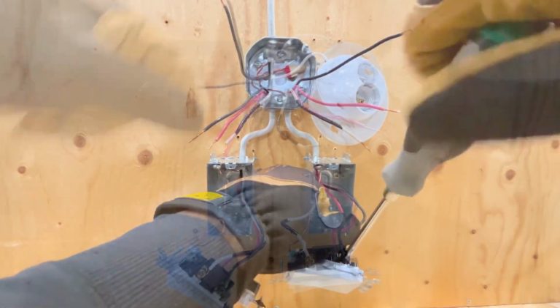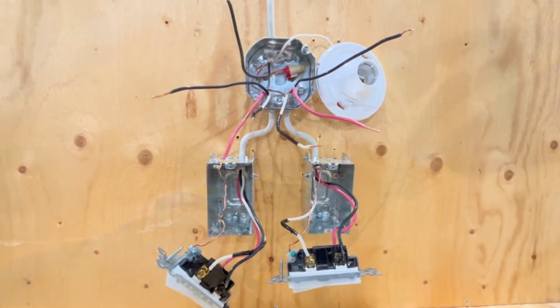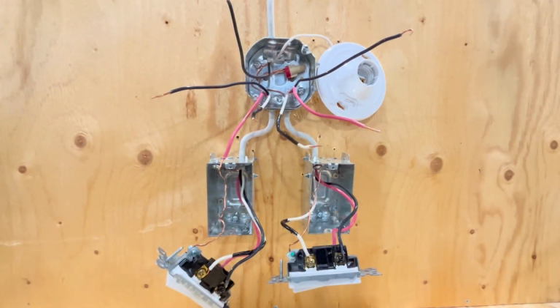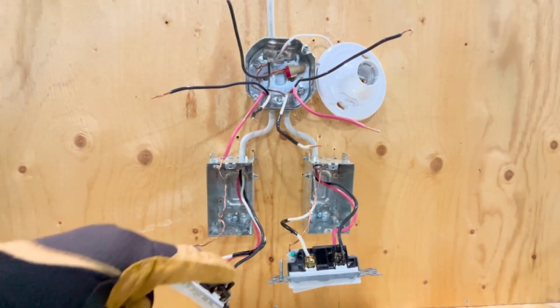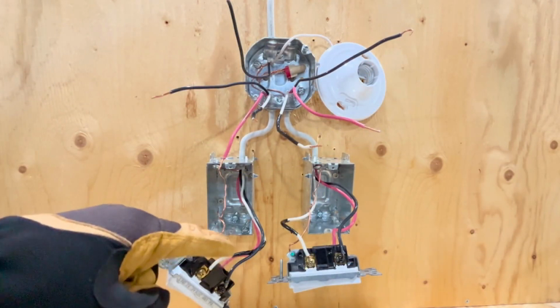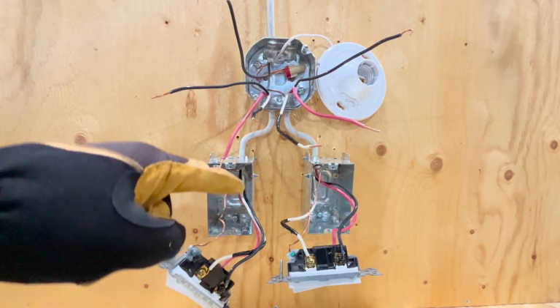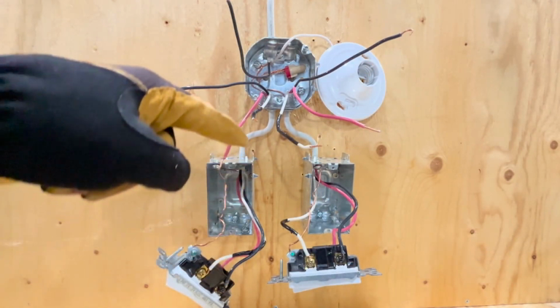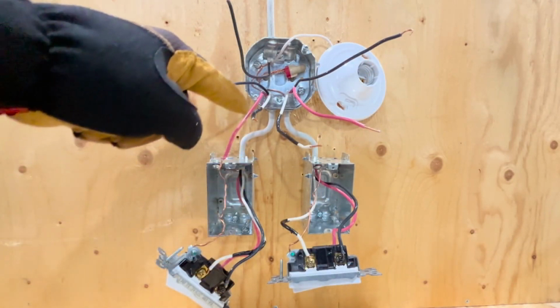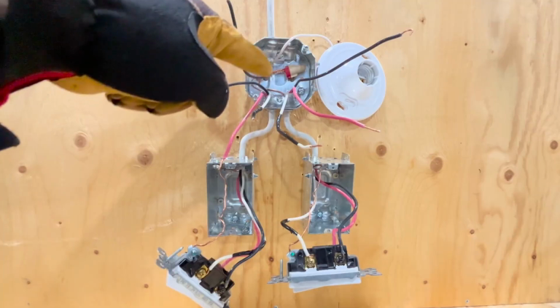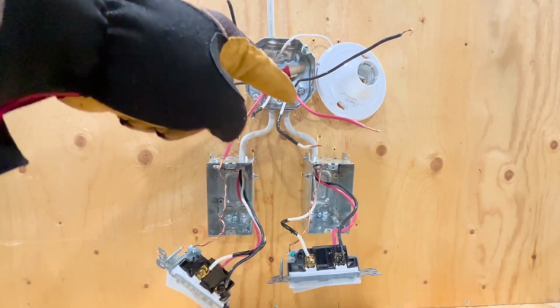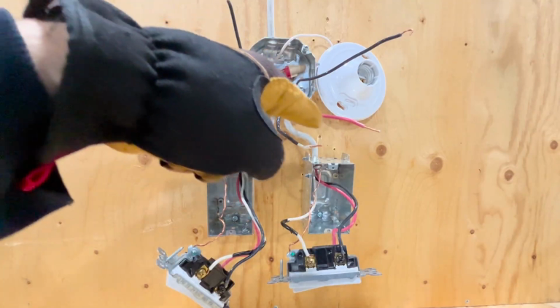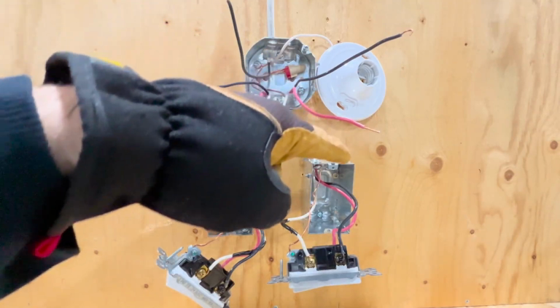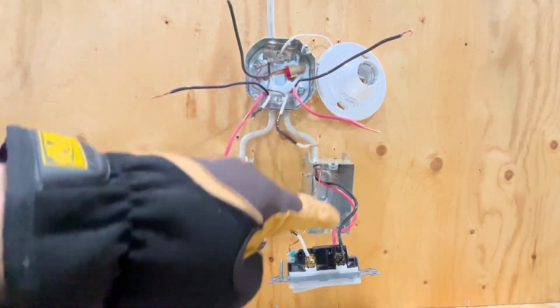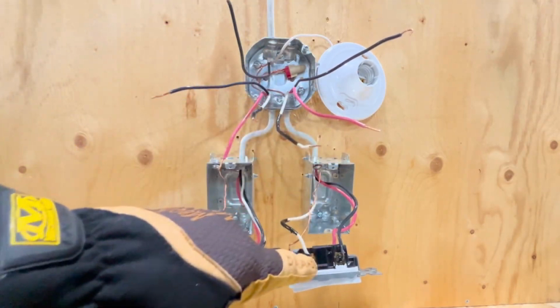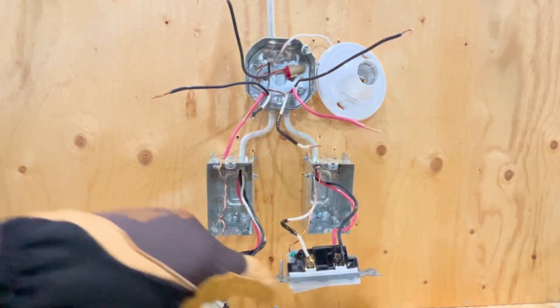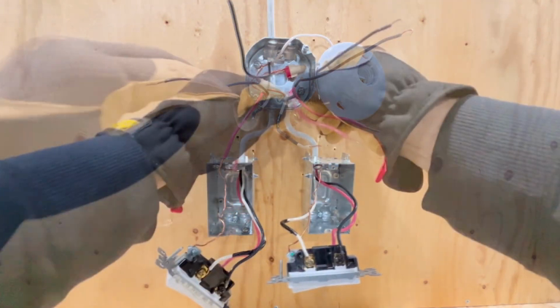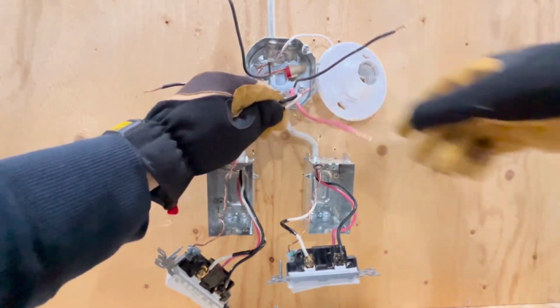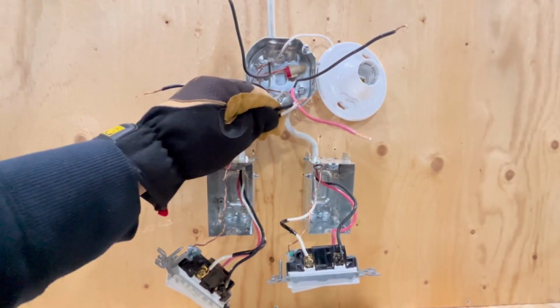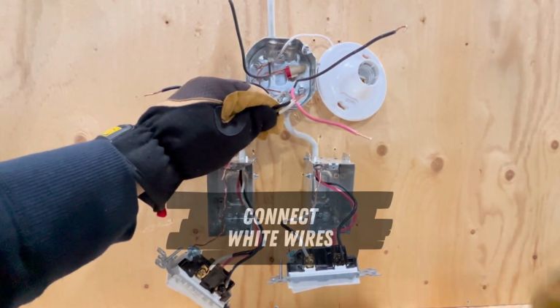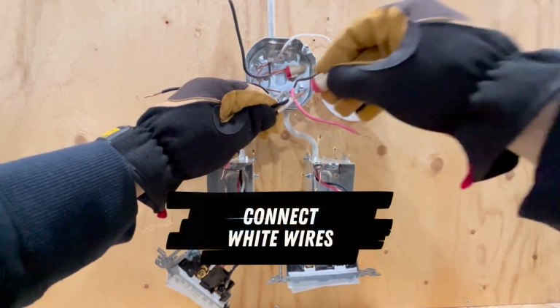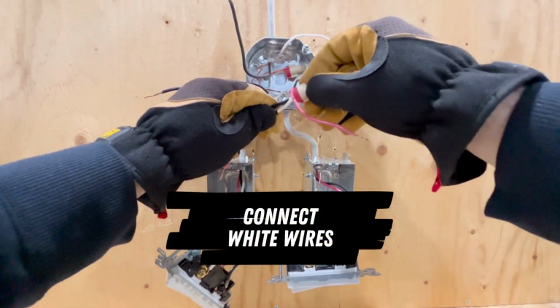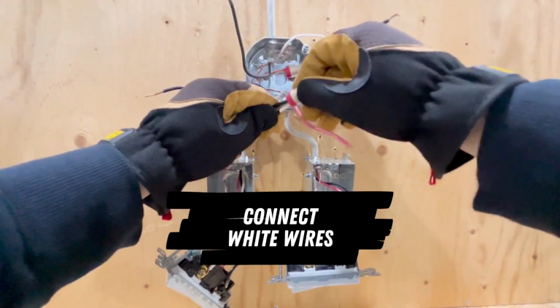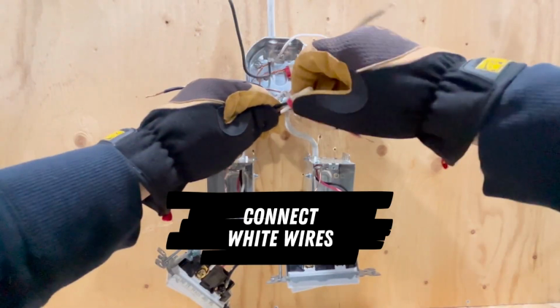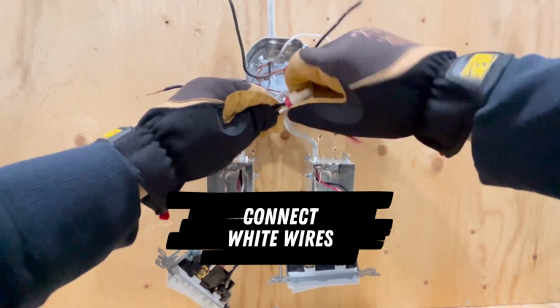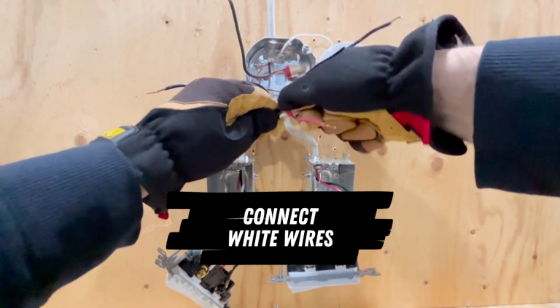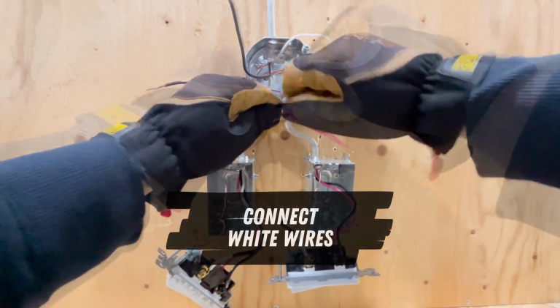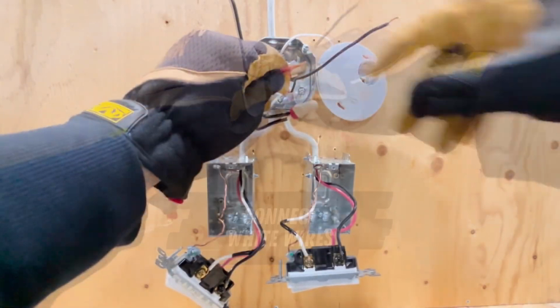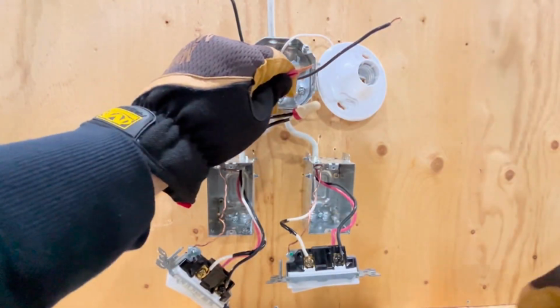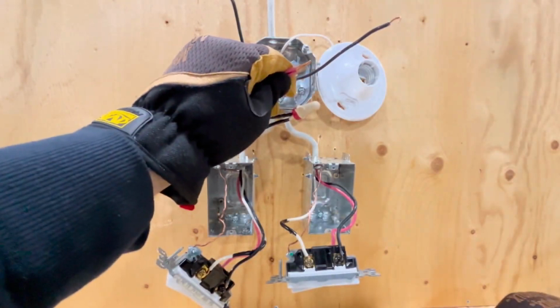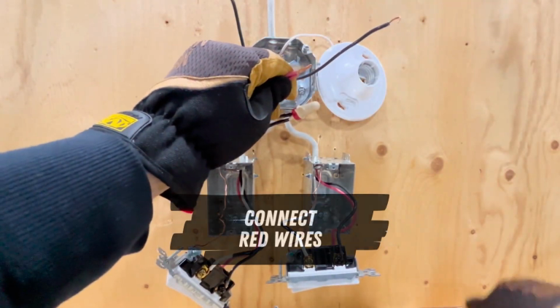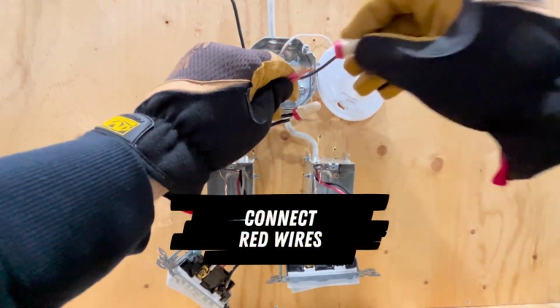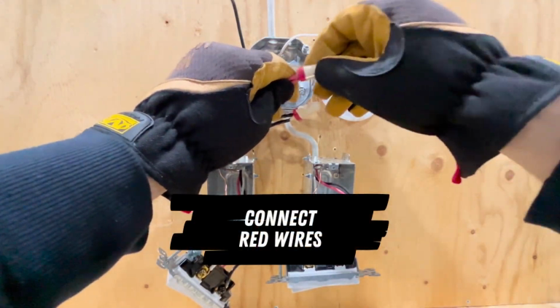The red and white traveler wires do not connect to the light — they literally travel from switch to switch. So we can just connect the white wires and red wires together so they can pass through.